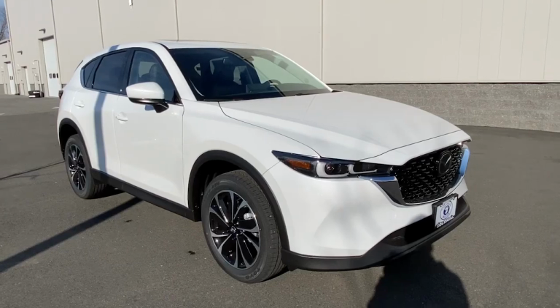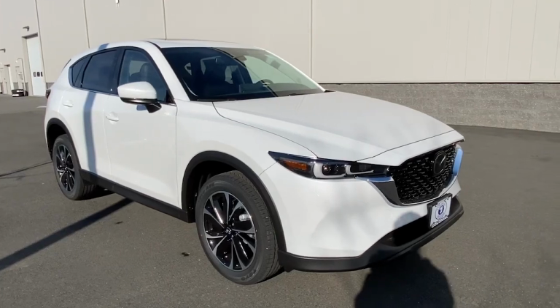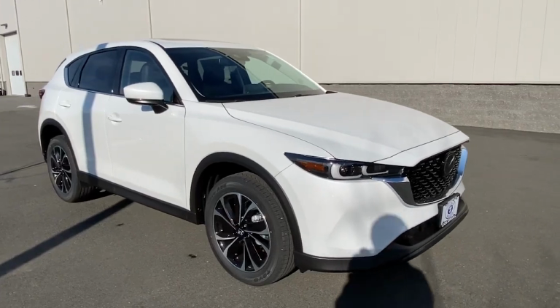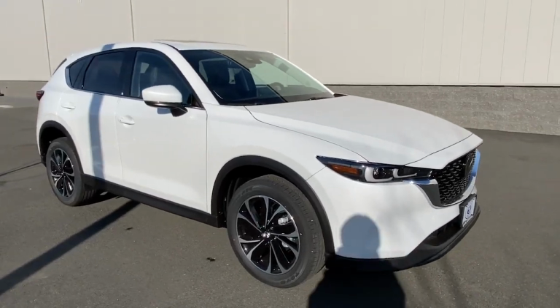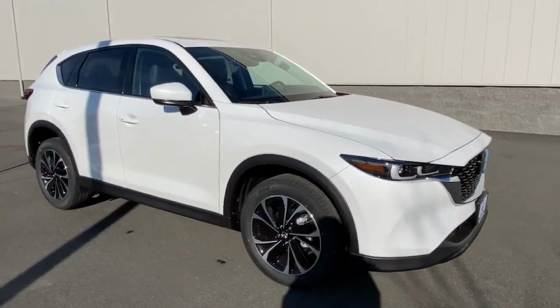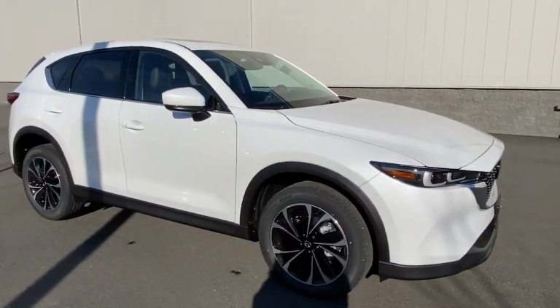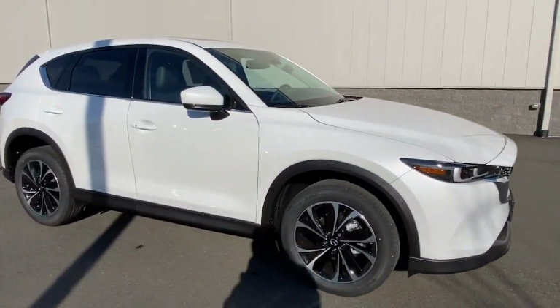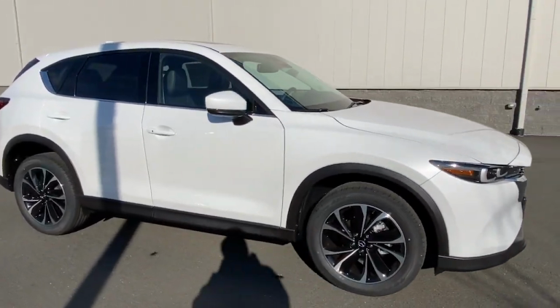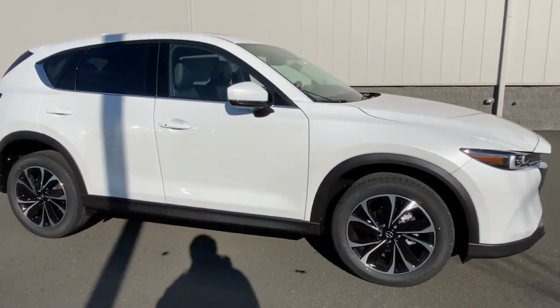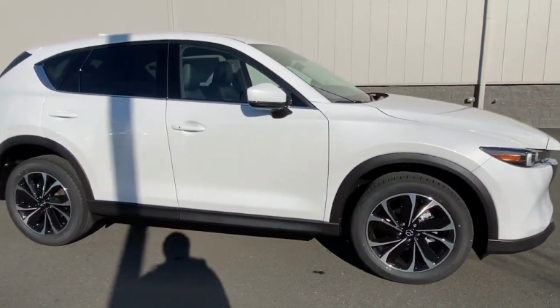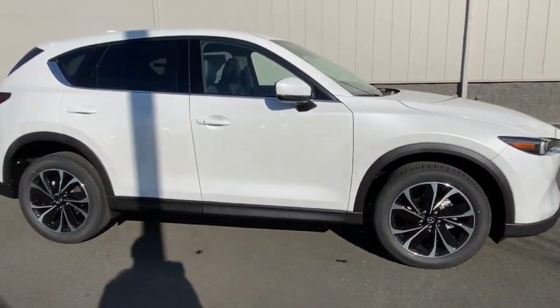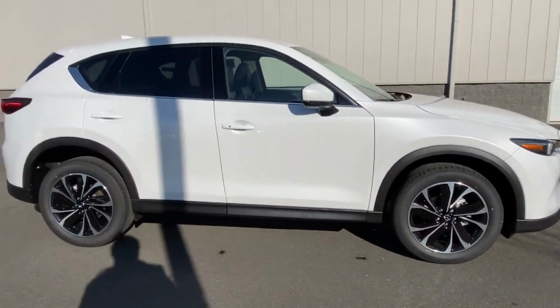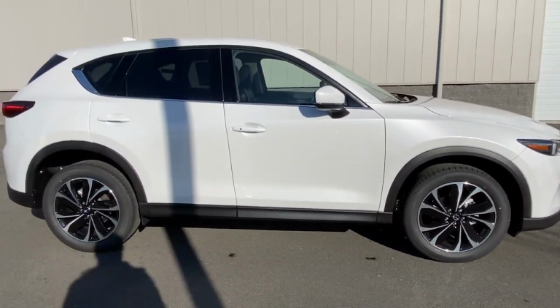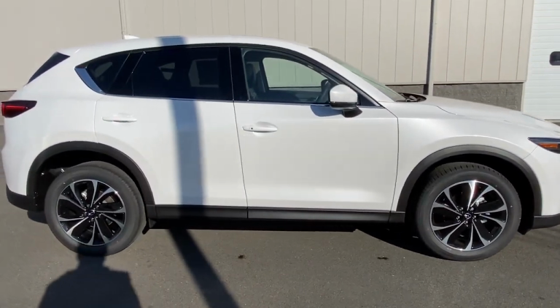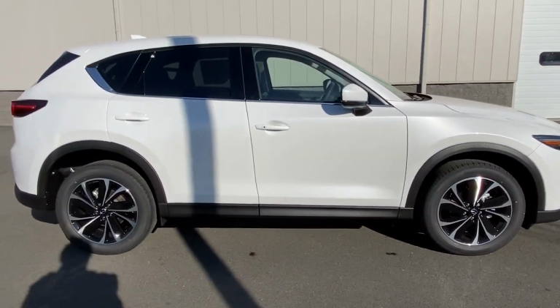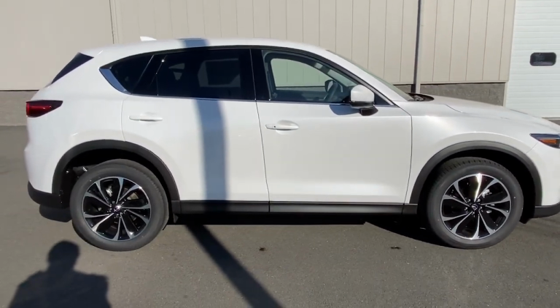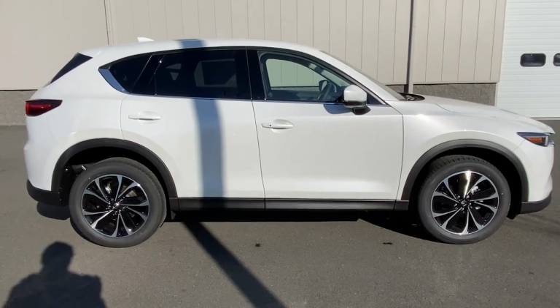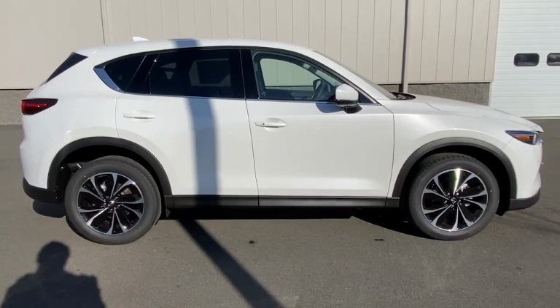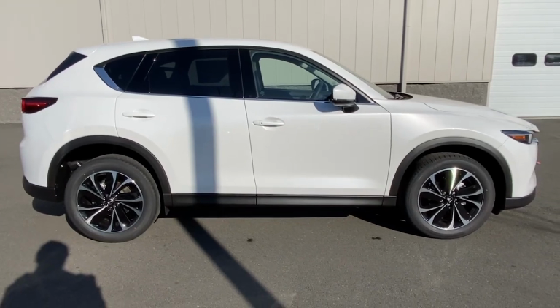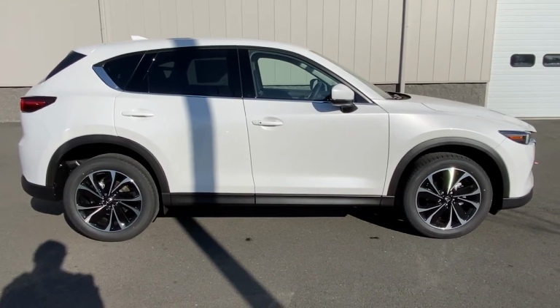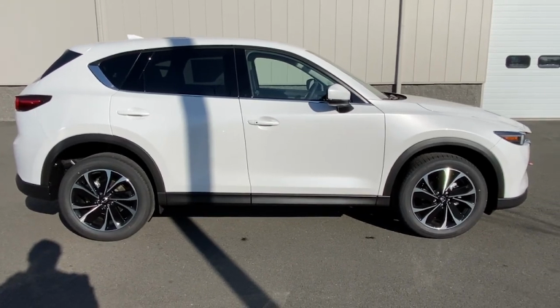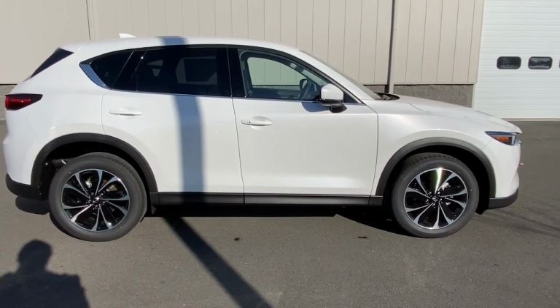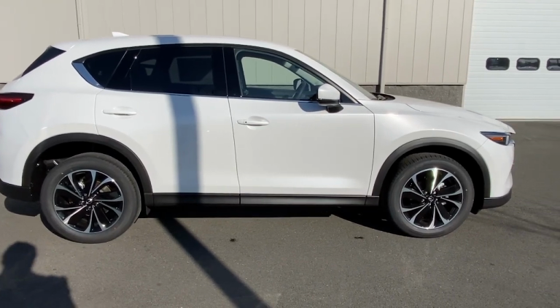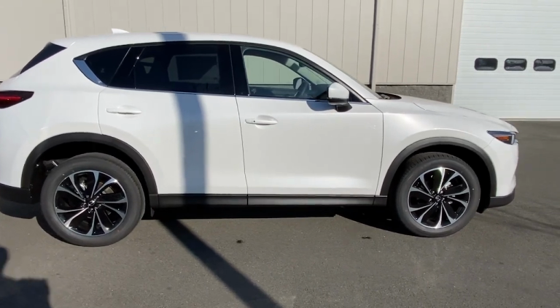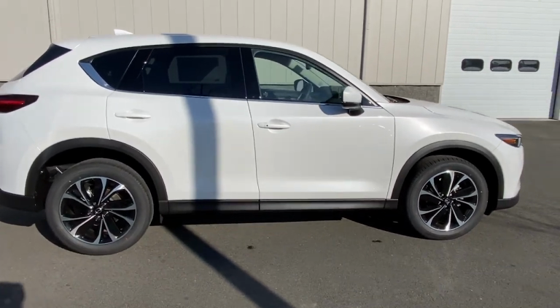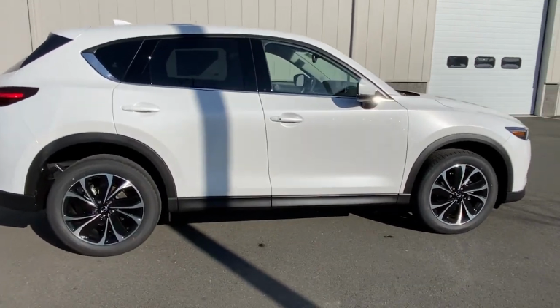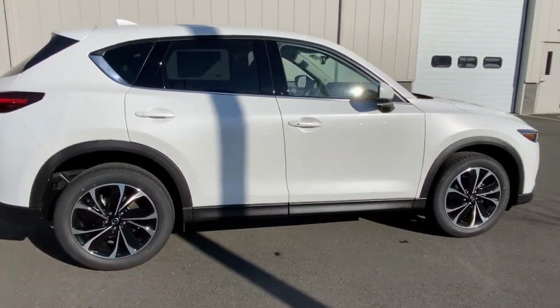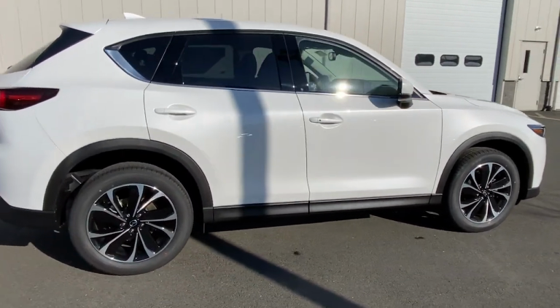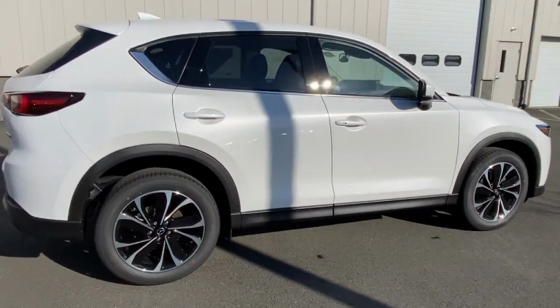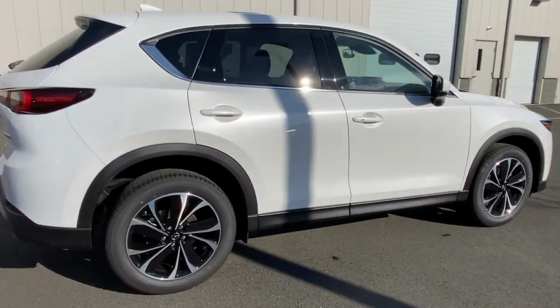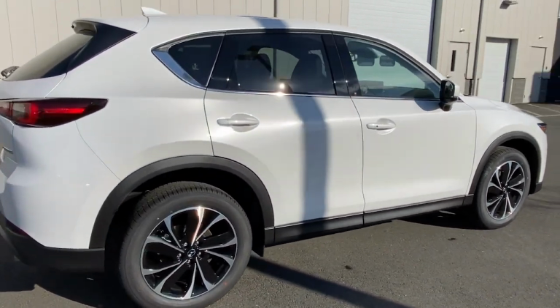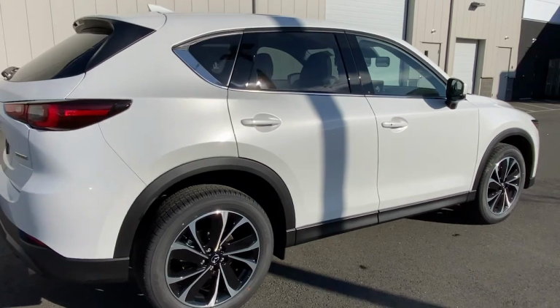You will be amazed by this. 2023 Mazda CX-5 — here's a stylish CX-5, the SUV that puts your comfort at center stage.